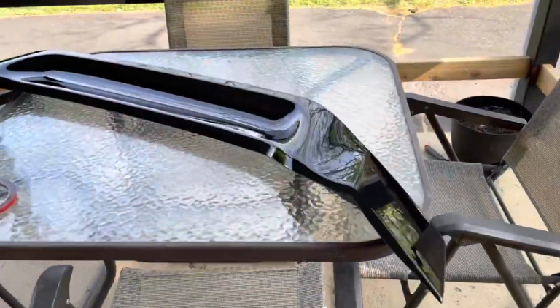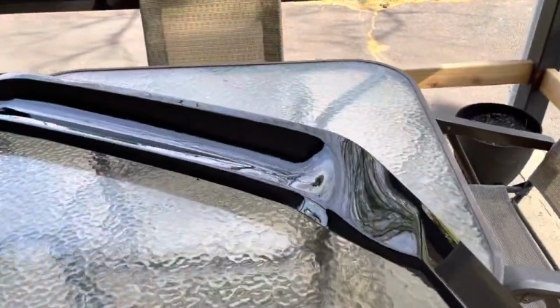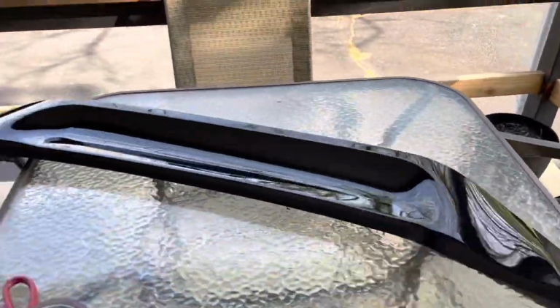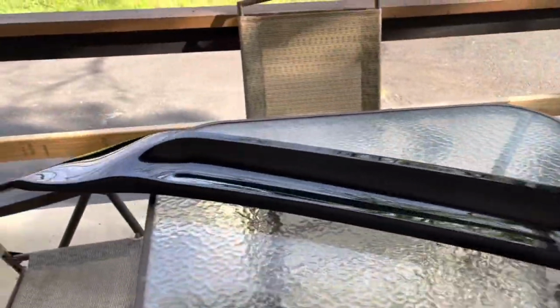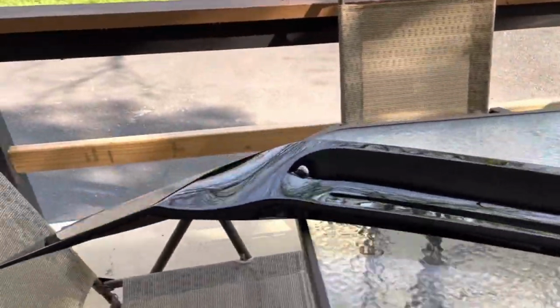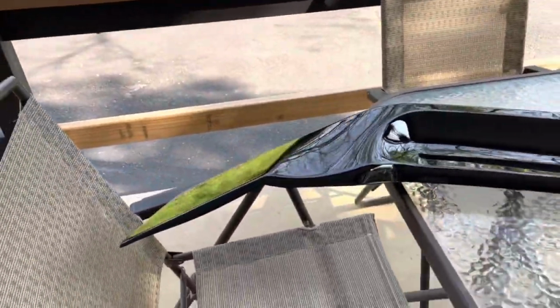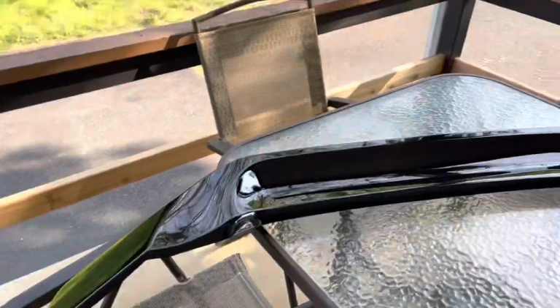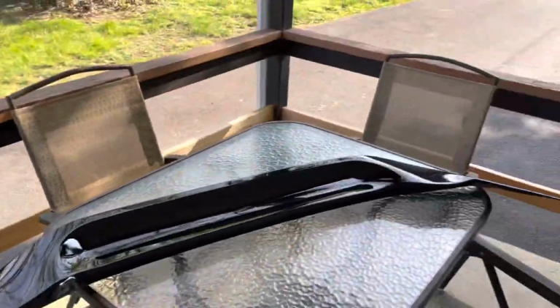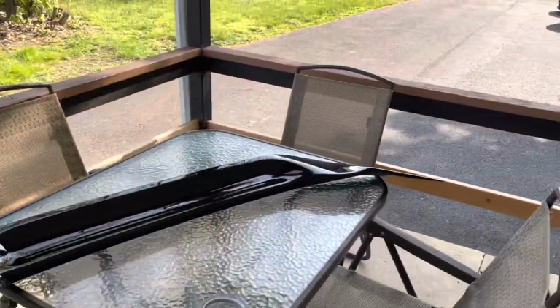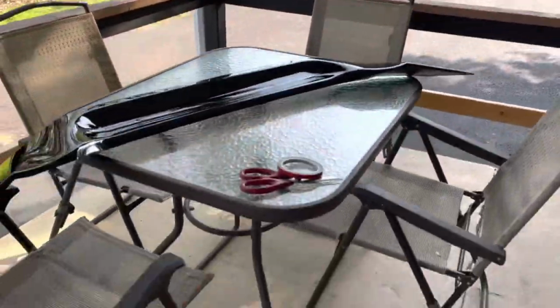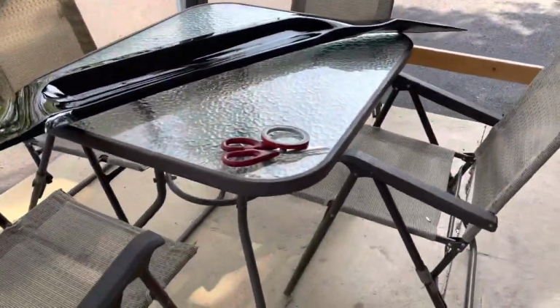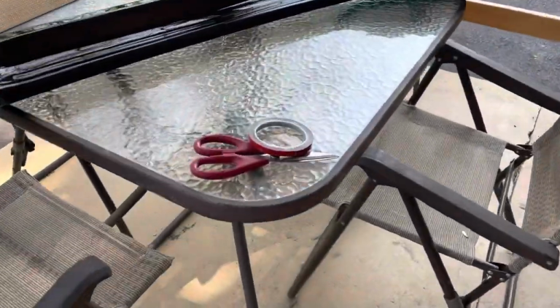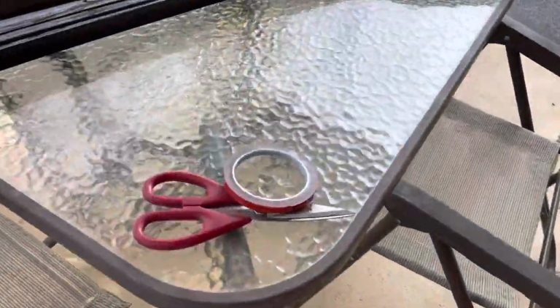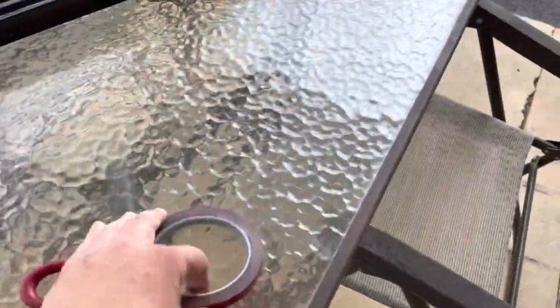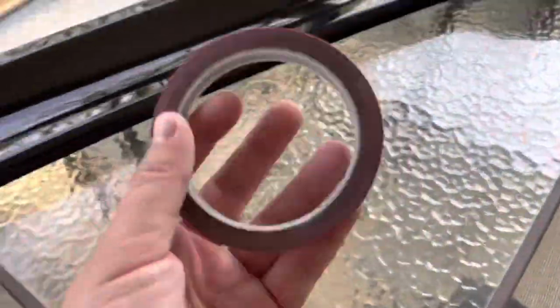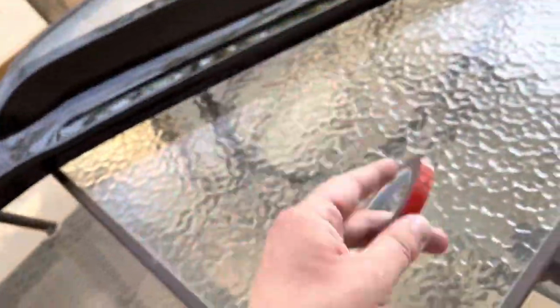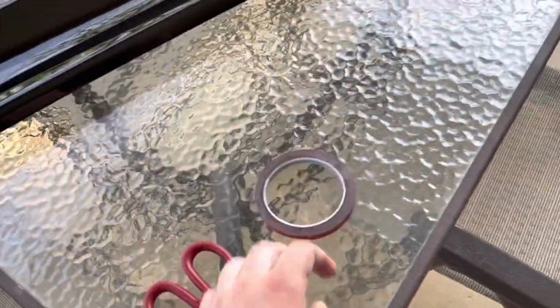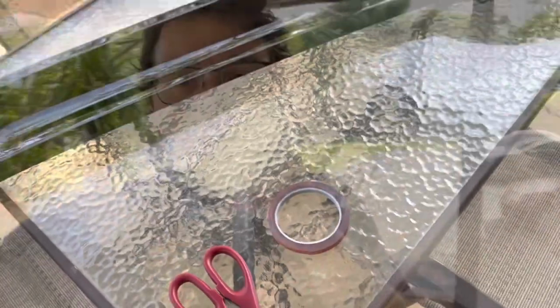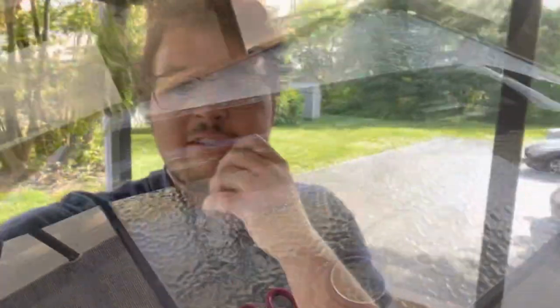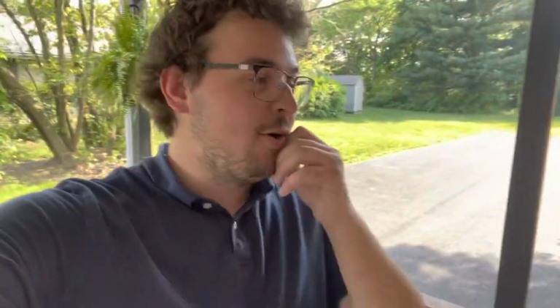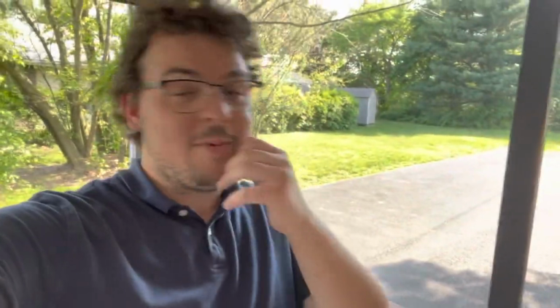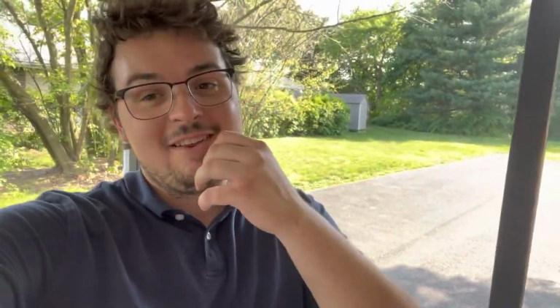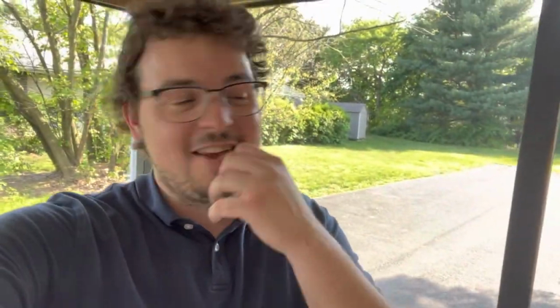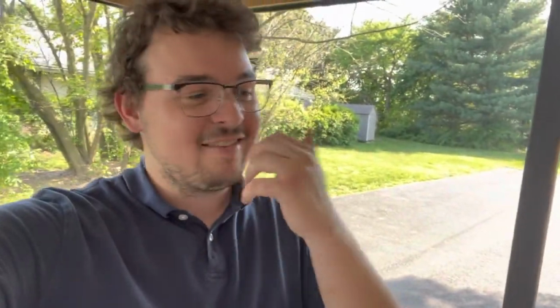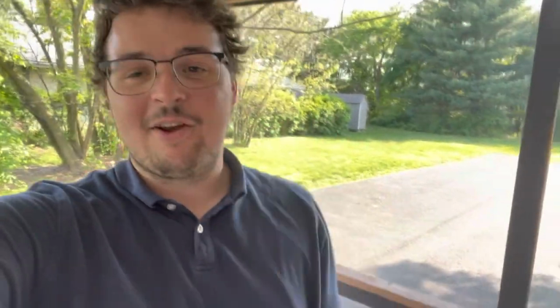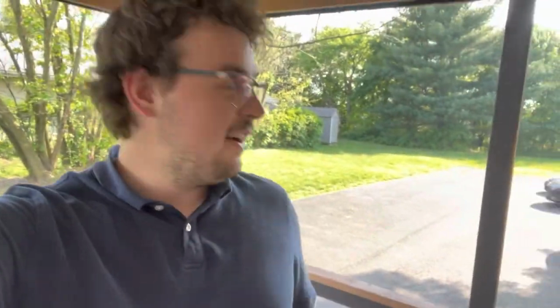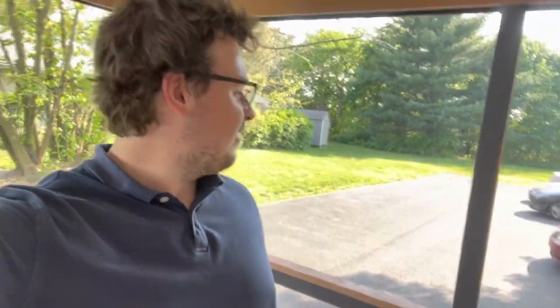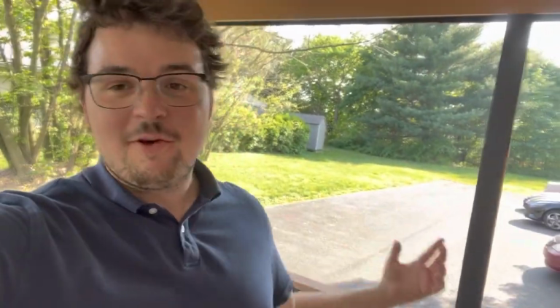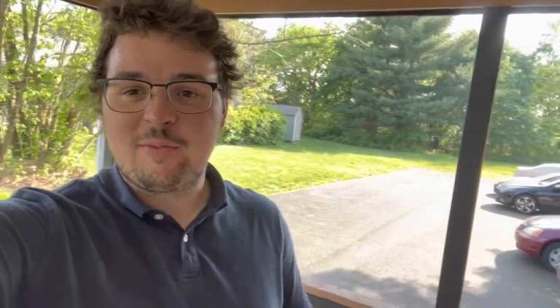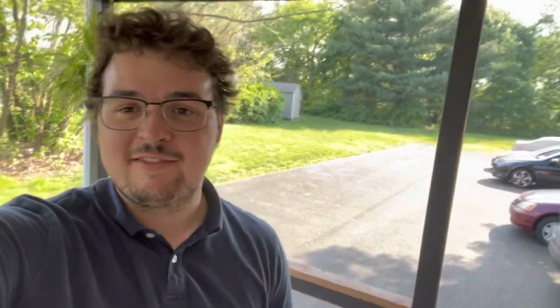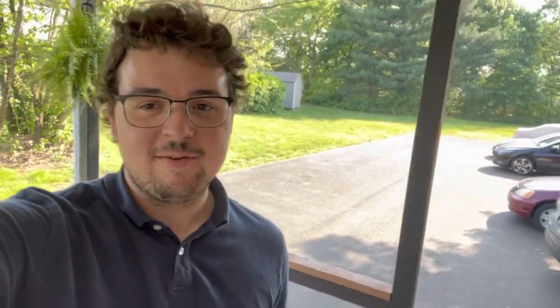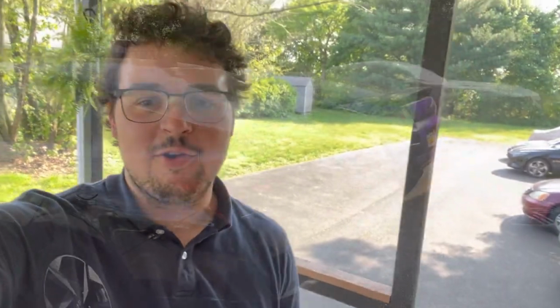So here it is — the 2023 Elantra duckbill spoiler. This gets stuck on there with 3M tape, so I'm gonna stick that on there. Yeah dude, I'm excited. I think it's gonna turn out great. Let's go mock it up on the car so we can see what it looks like before we throw it on.